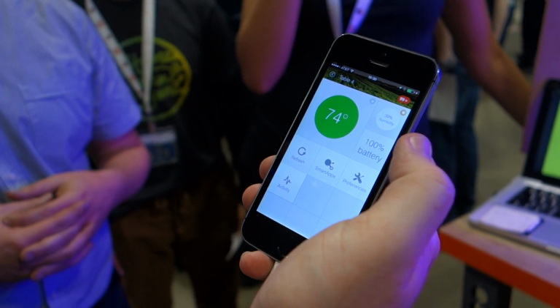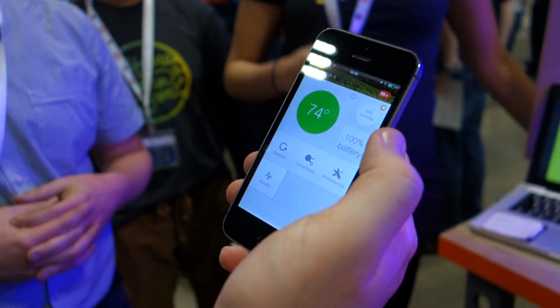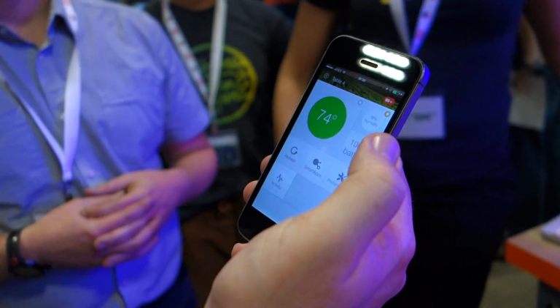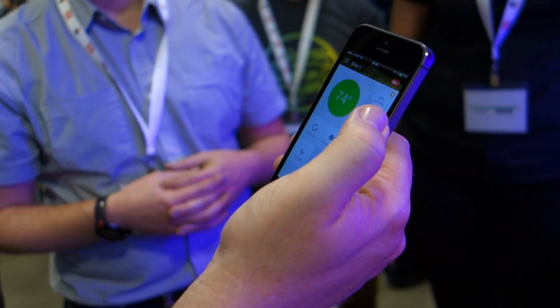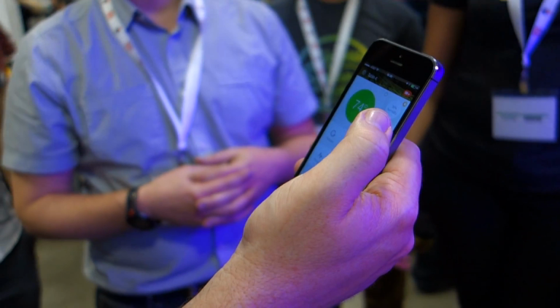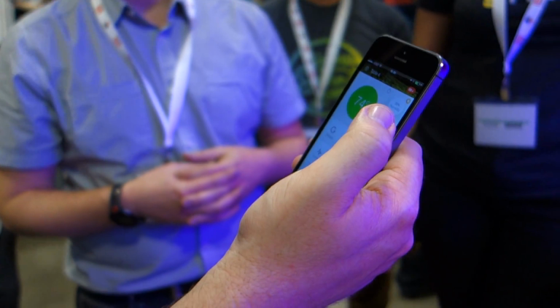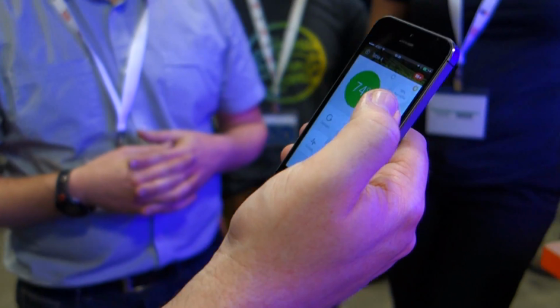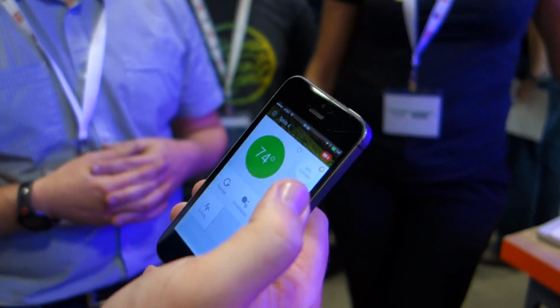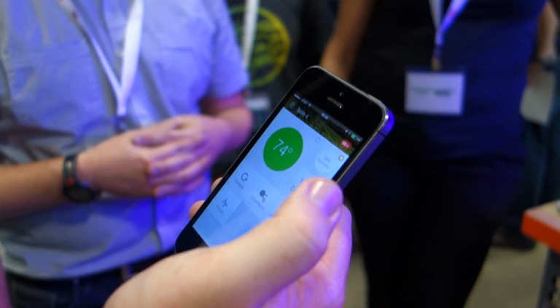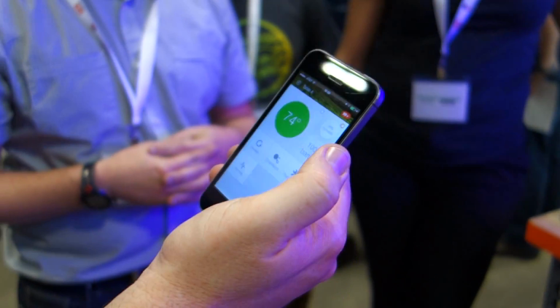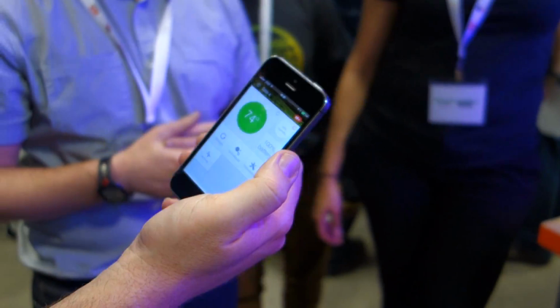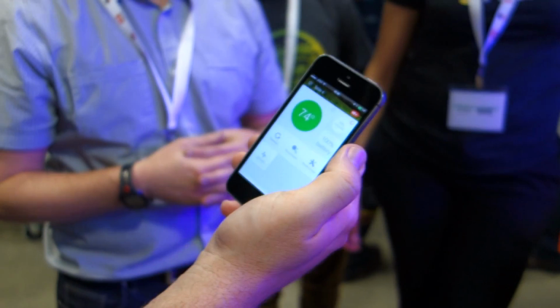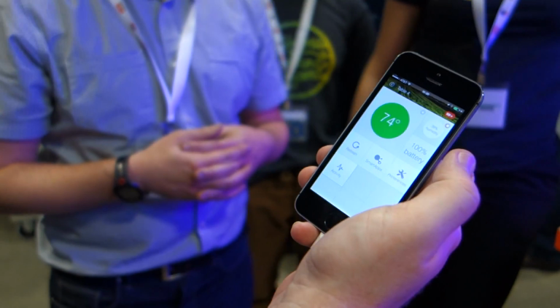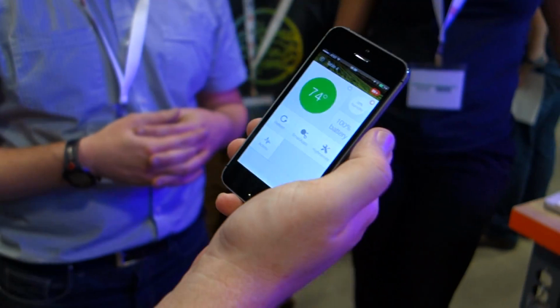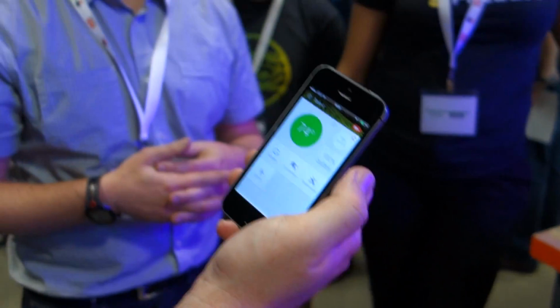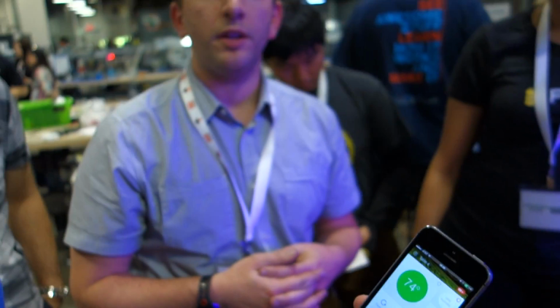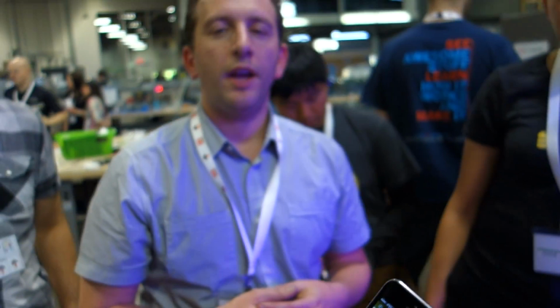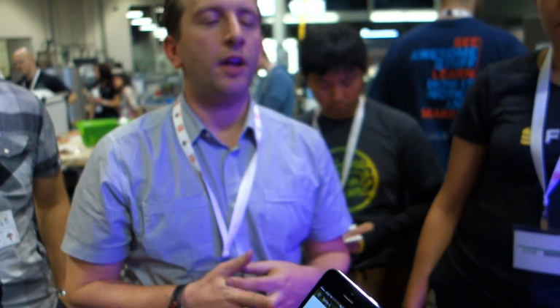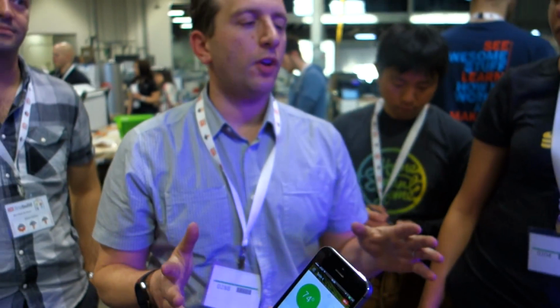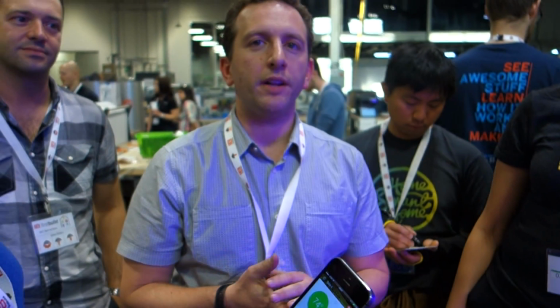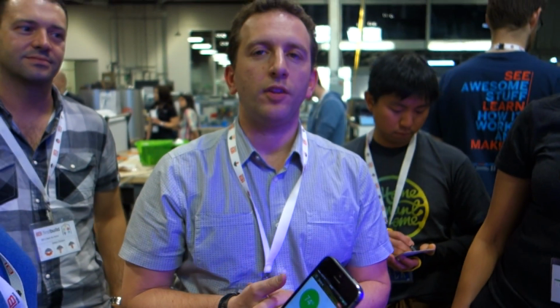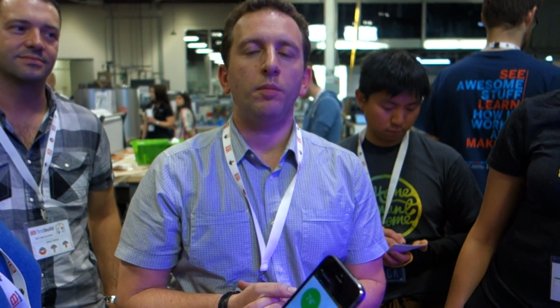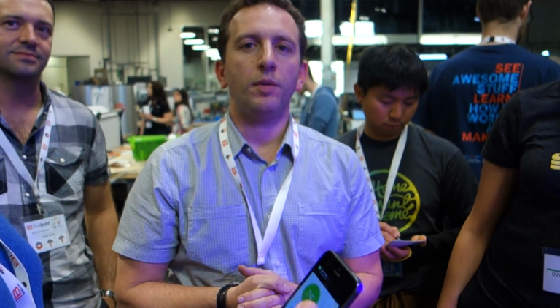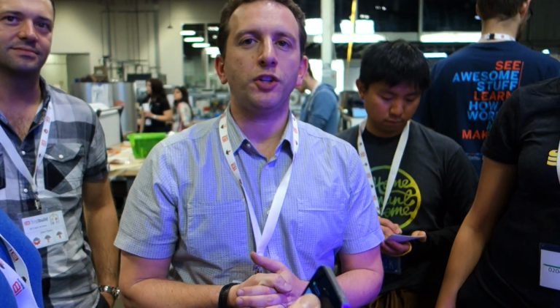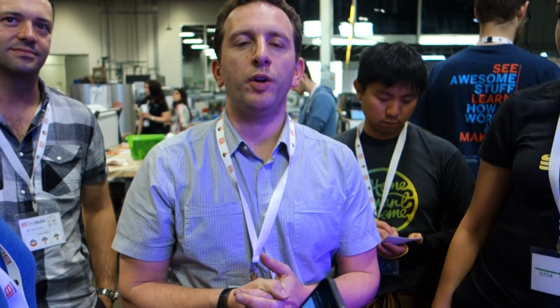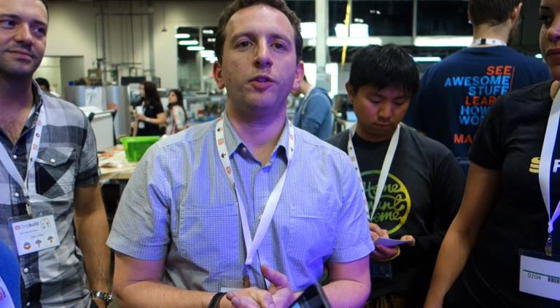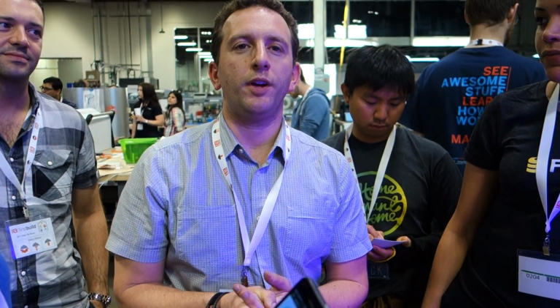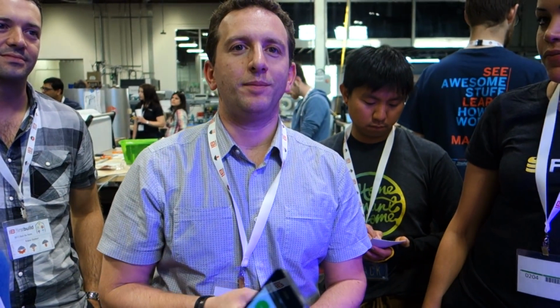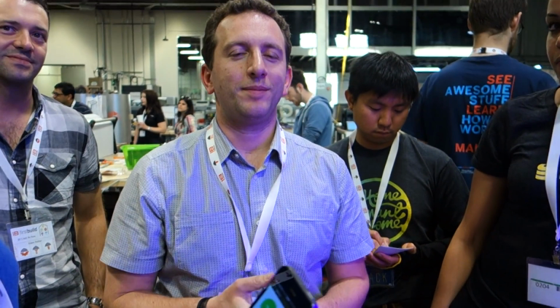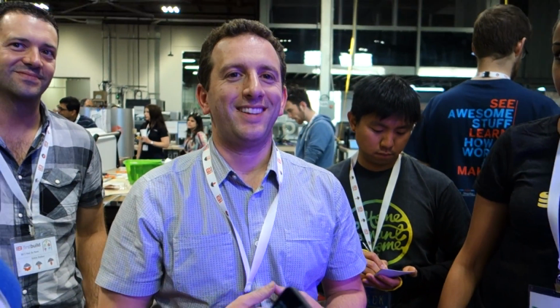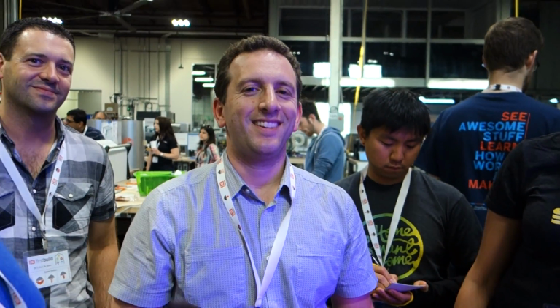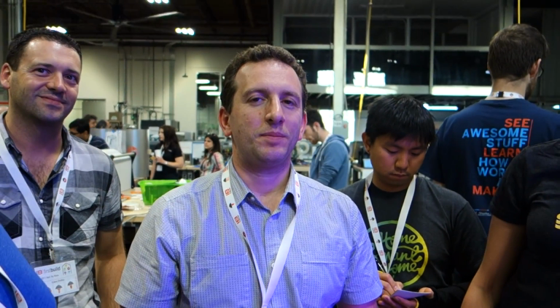The lights are currently managed by time — 16 hours on, 8 hours off, typically. And that's all the plant needs. Eventually, we will be able to upgrade. Thank you so much.